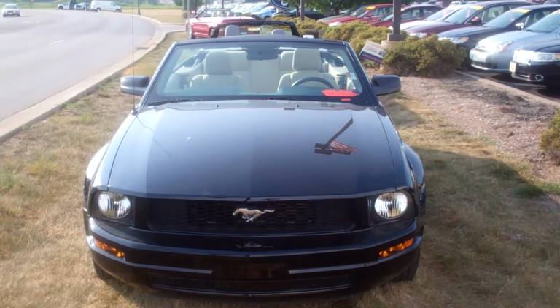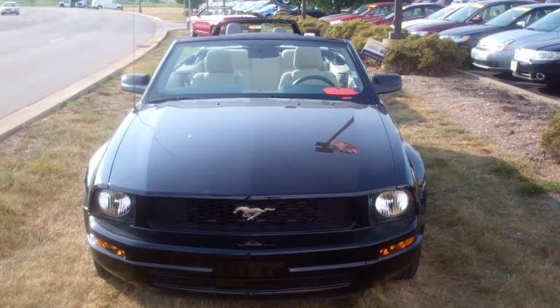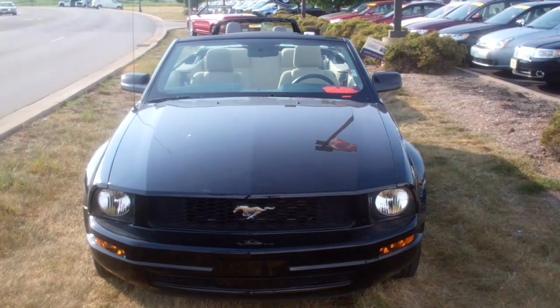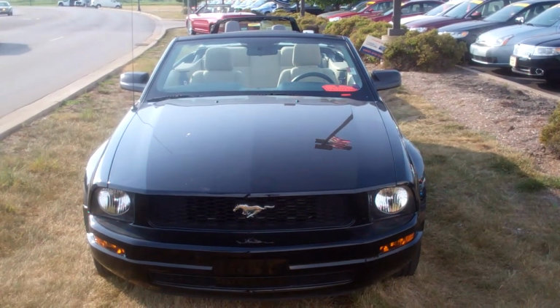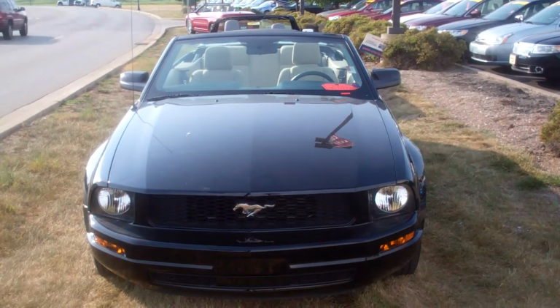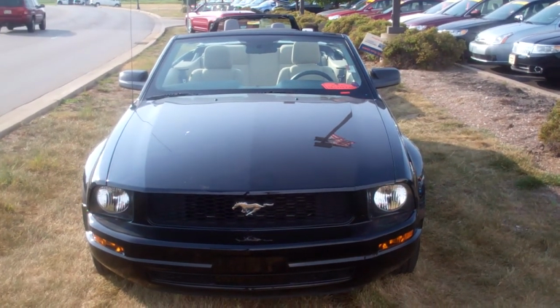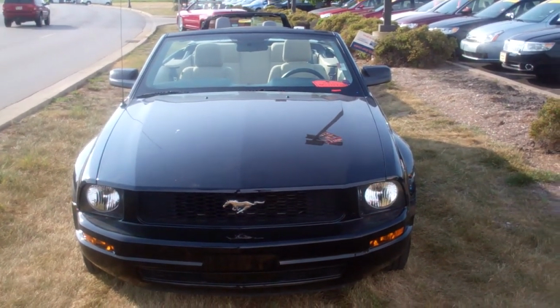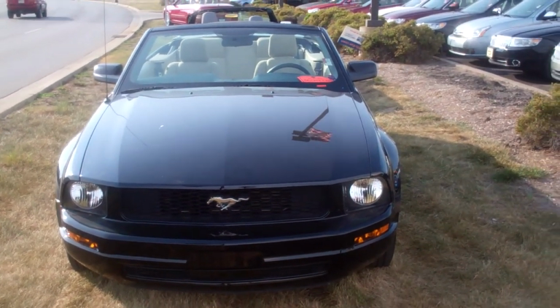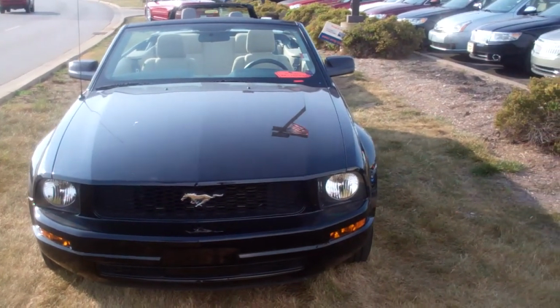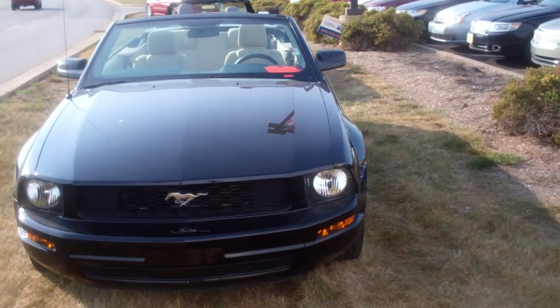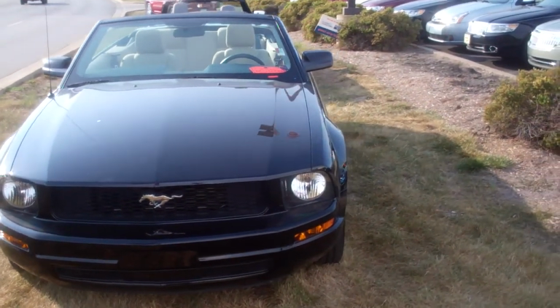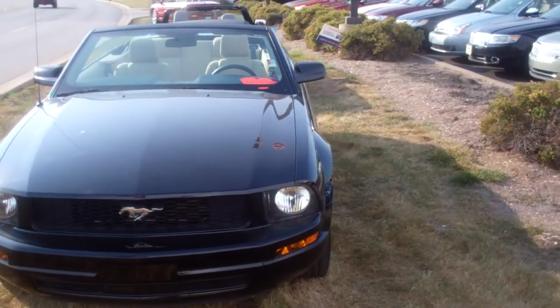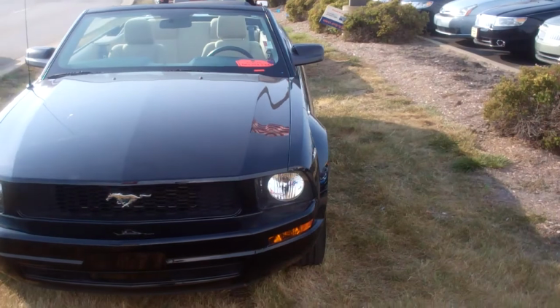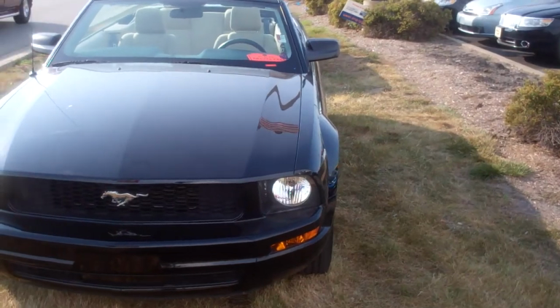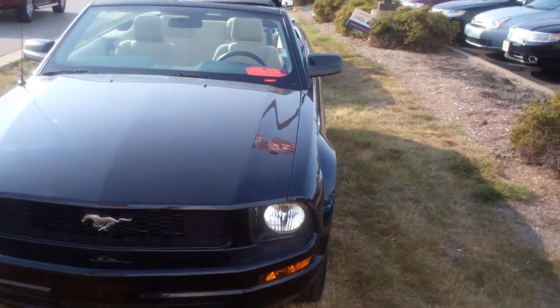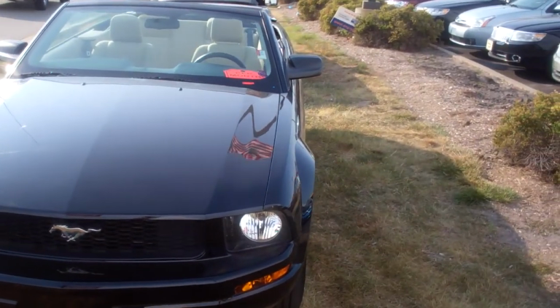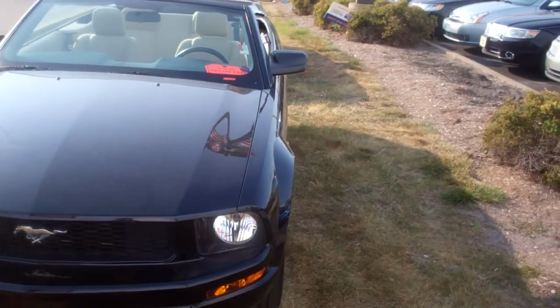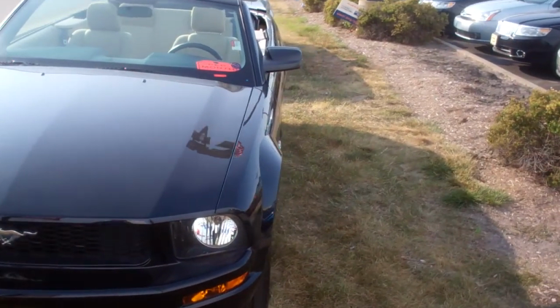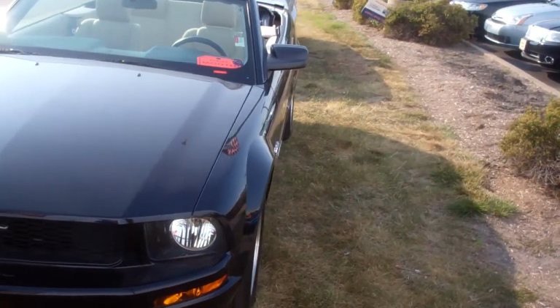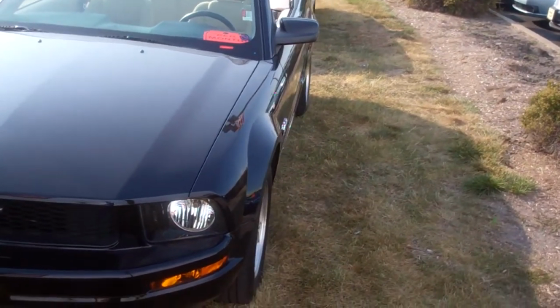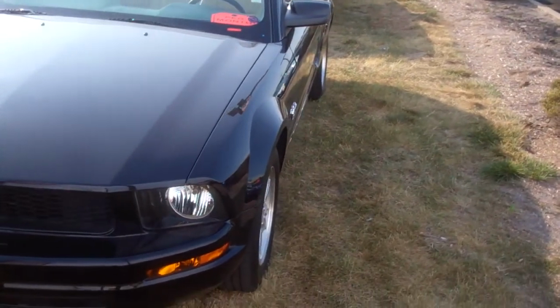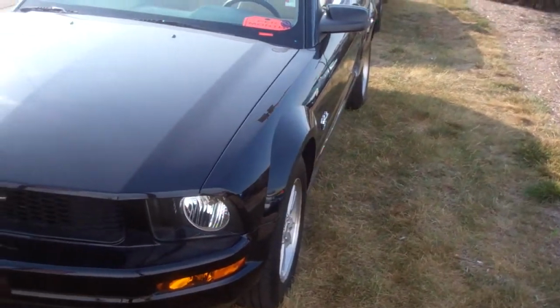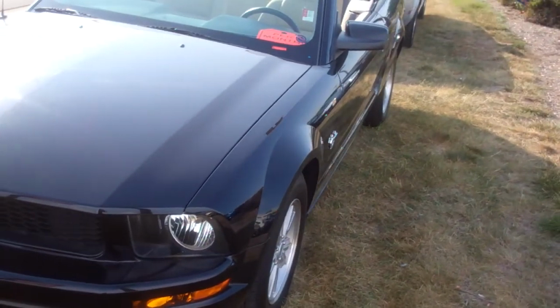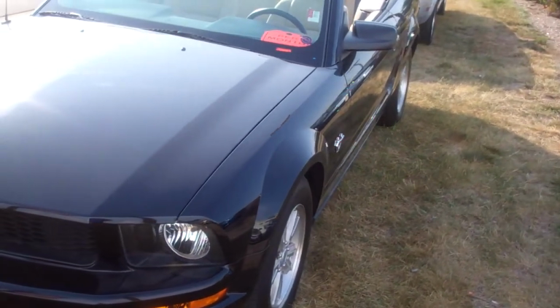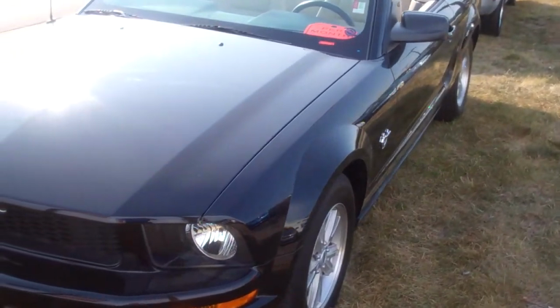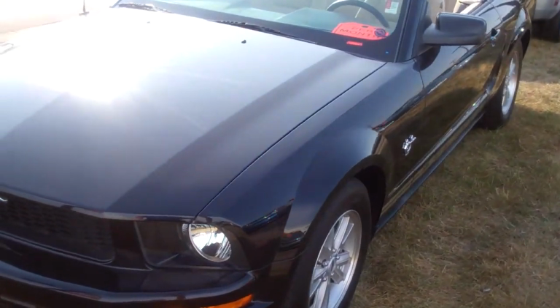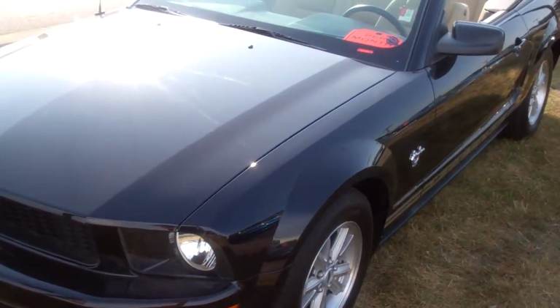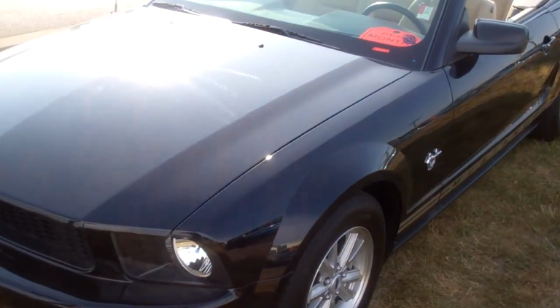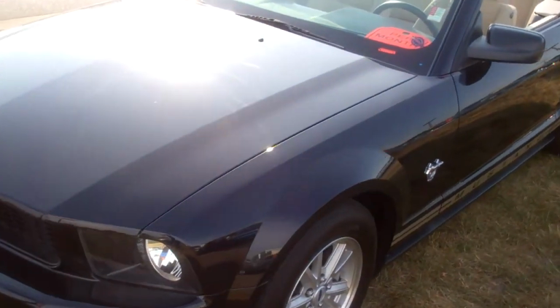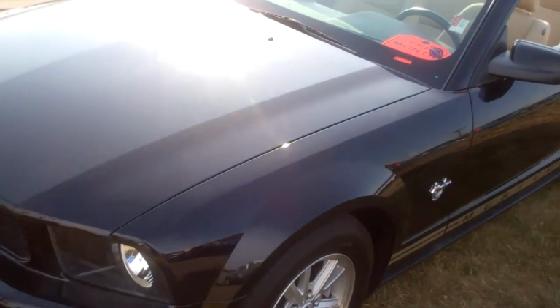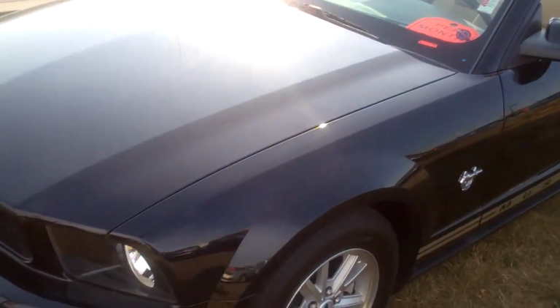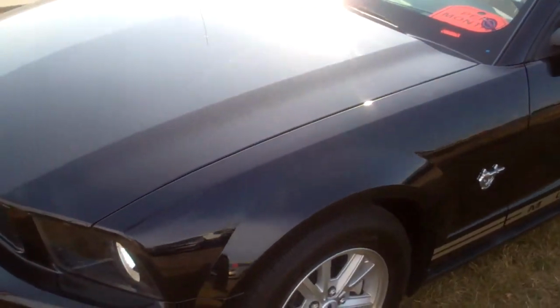Hey Richard, this is Mike Balkus here at Bill Estes Ford. This is the 09 convertible you inquired about. I want to do a video for you so you can get an up-close look at it.